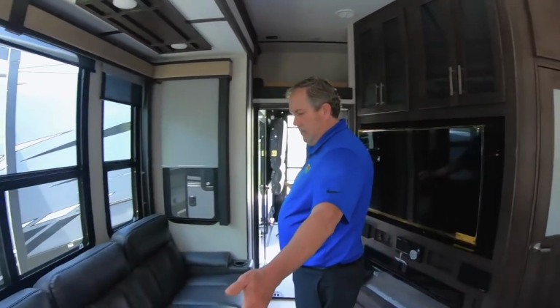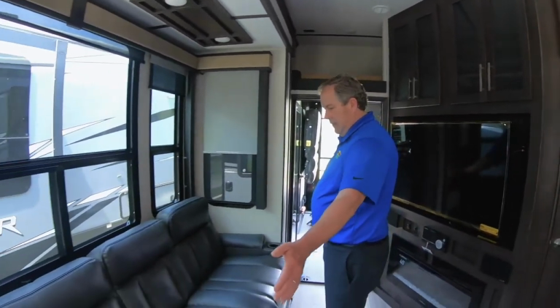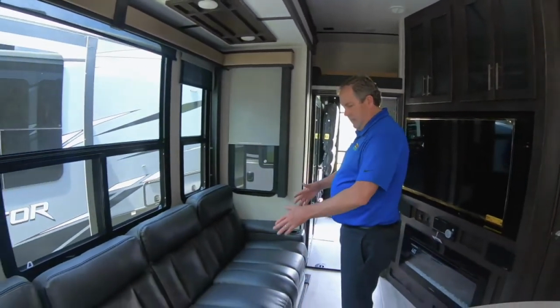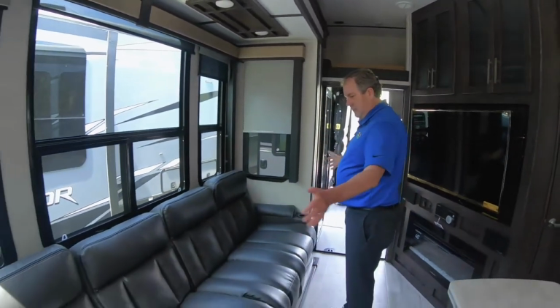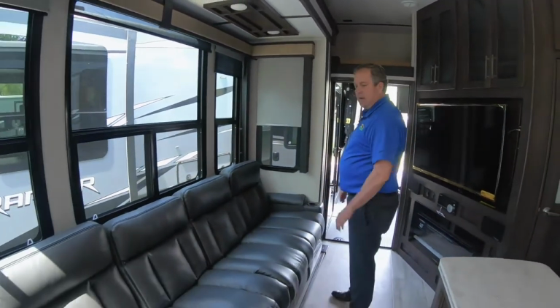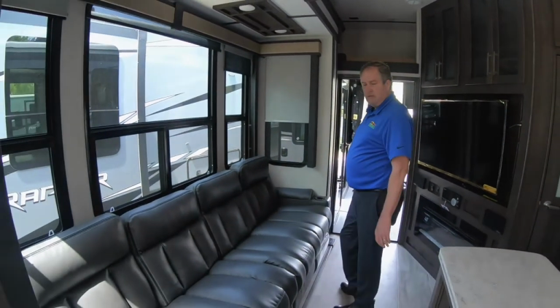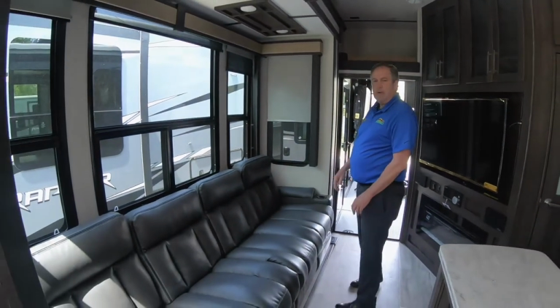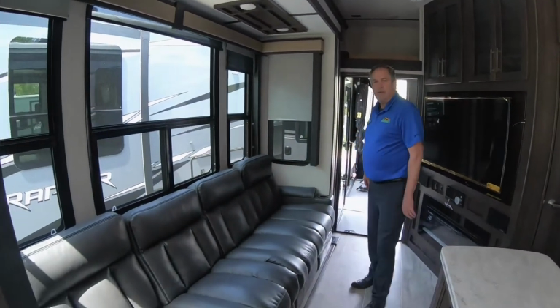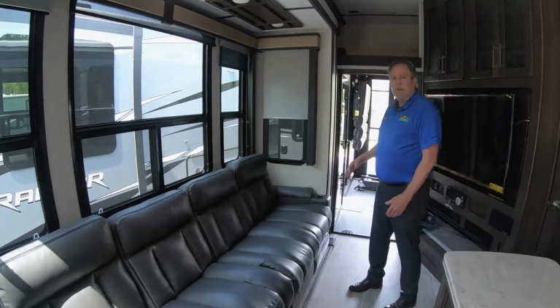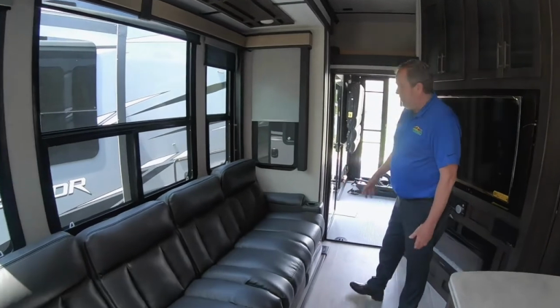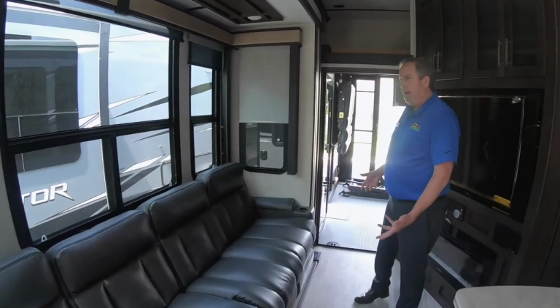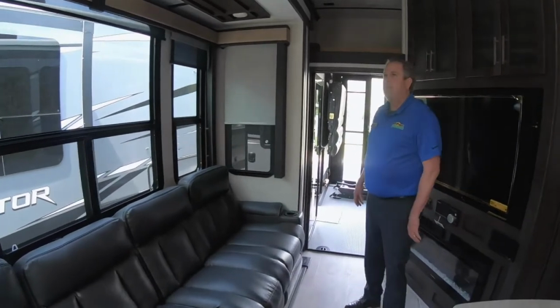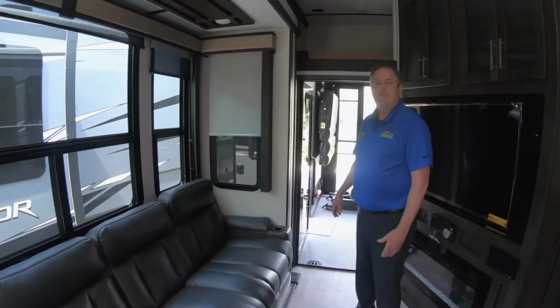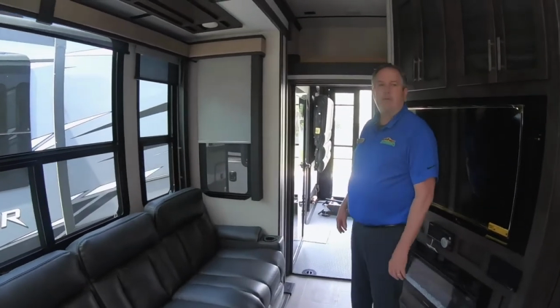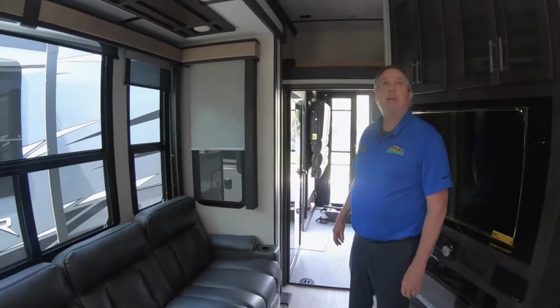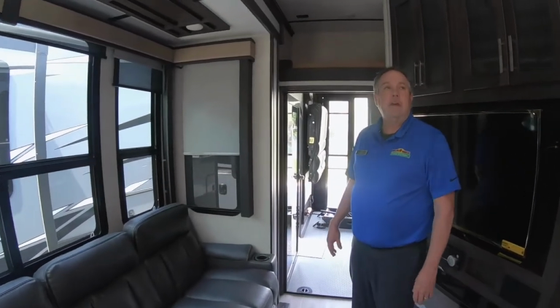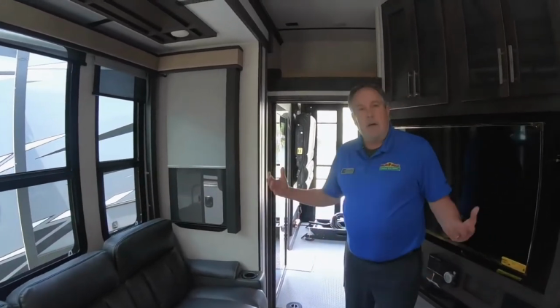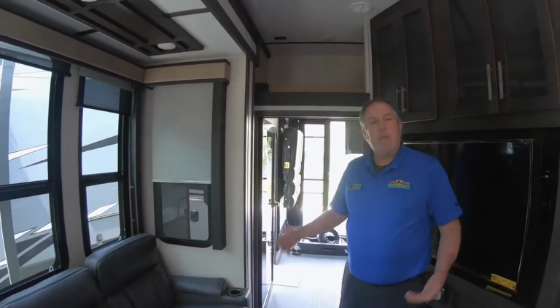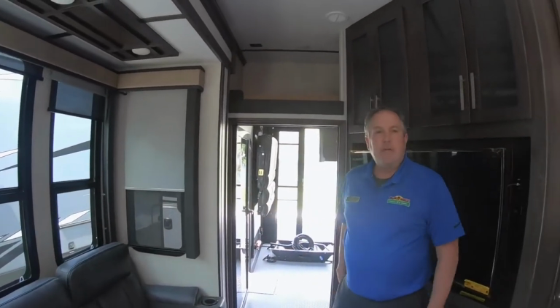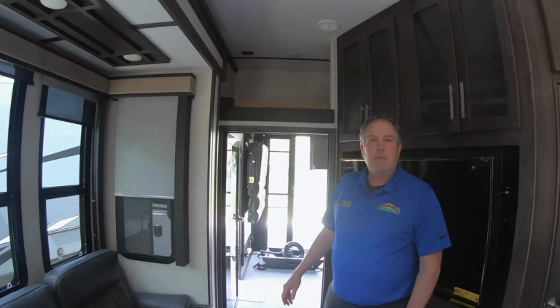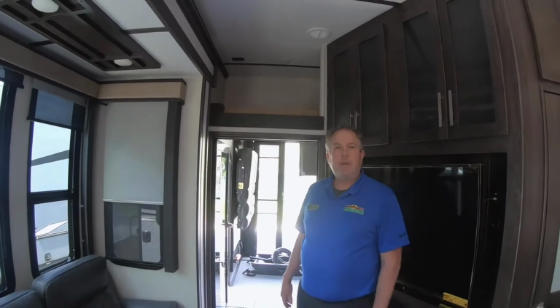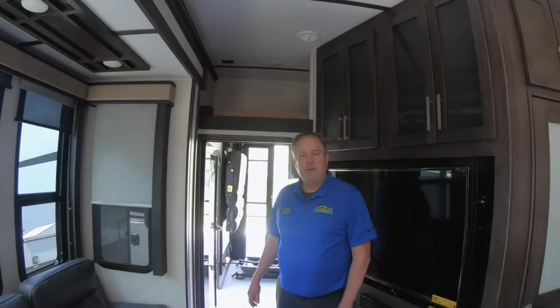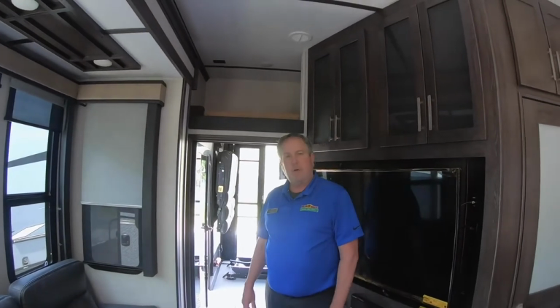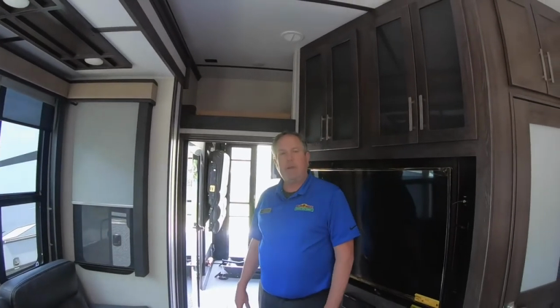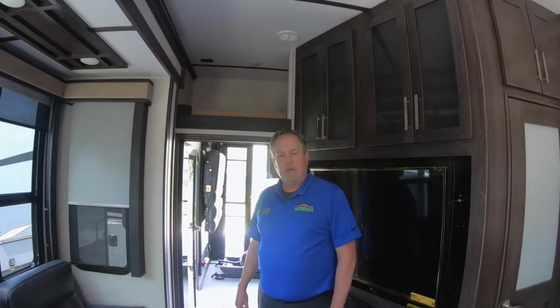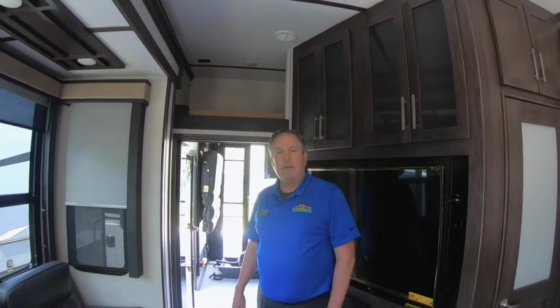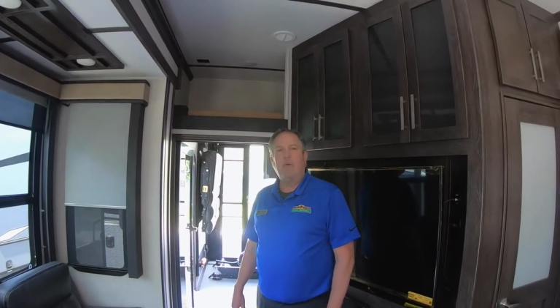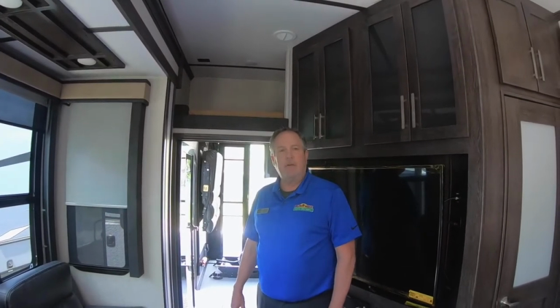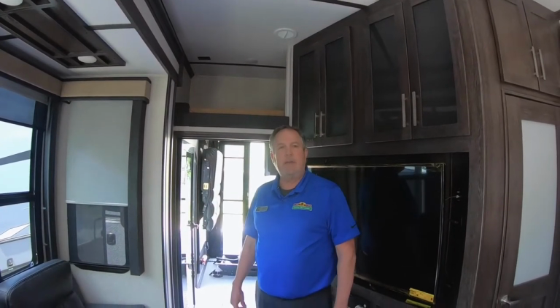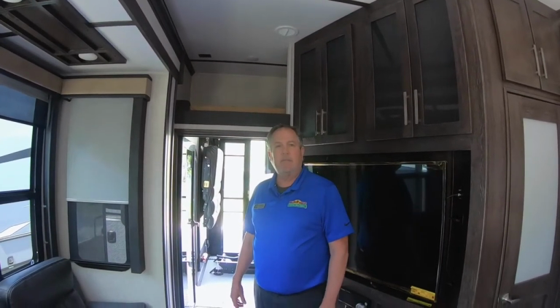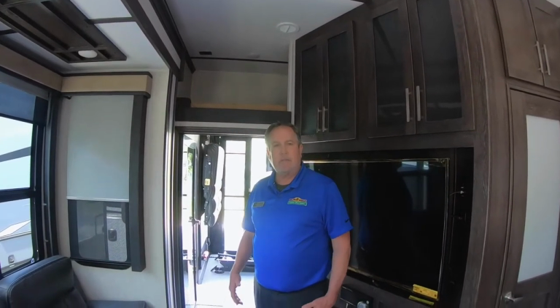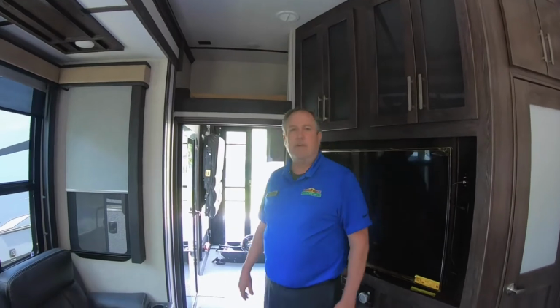Nice set of recliners — there are four recliners here. They're heated, they massage, and all those types of things. All the Raptor units also come with three air conditioners, and all three units can be run at once on a 50-amp service. So that's kind of unique.